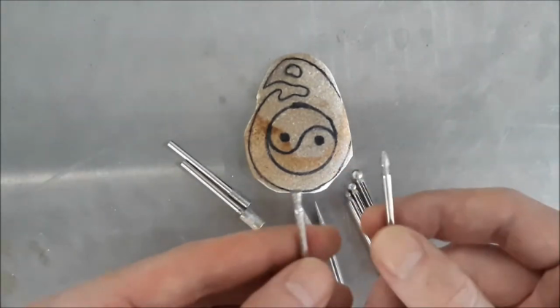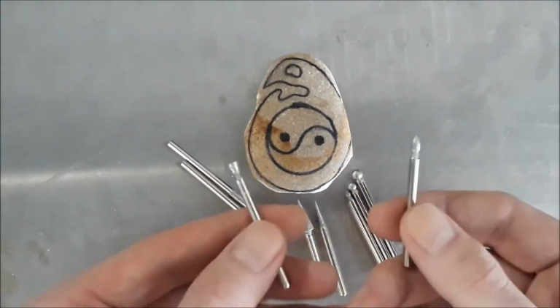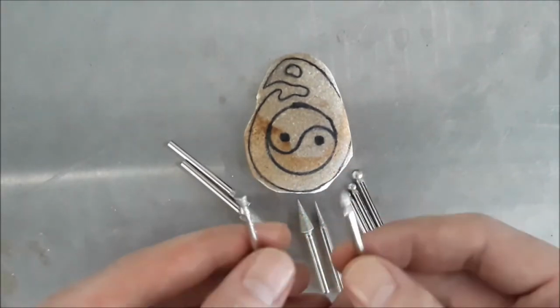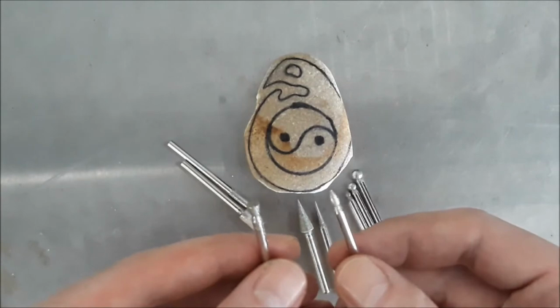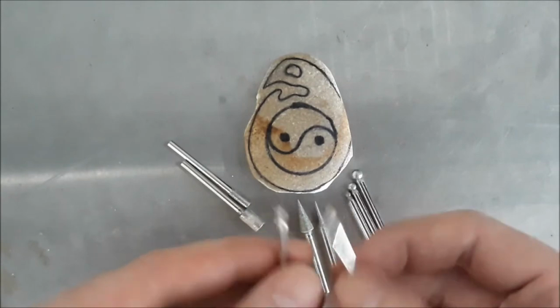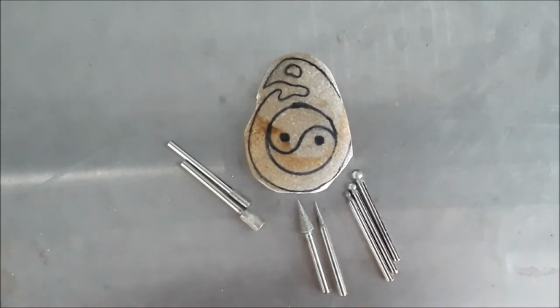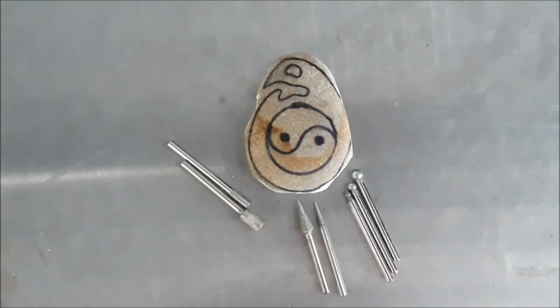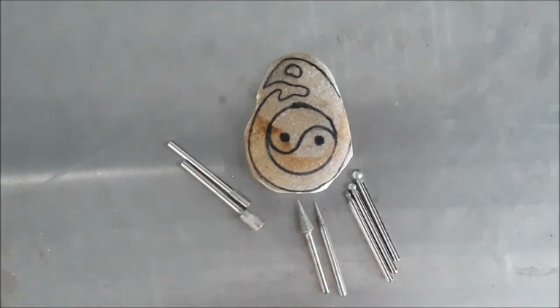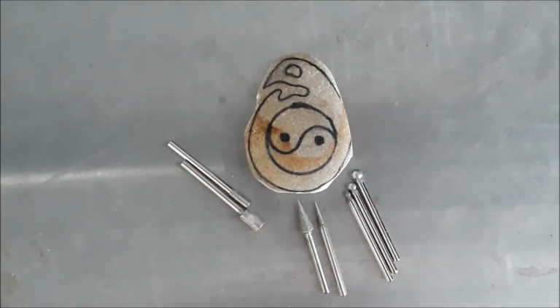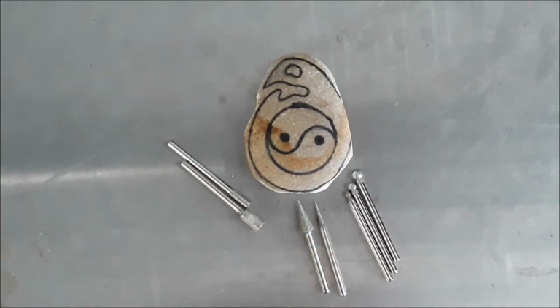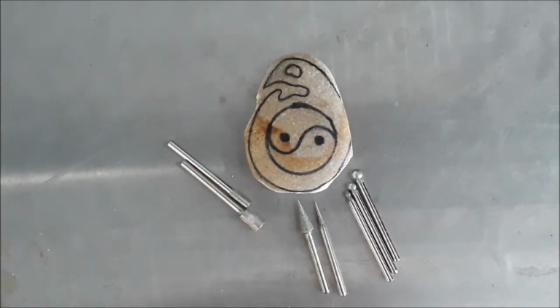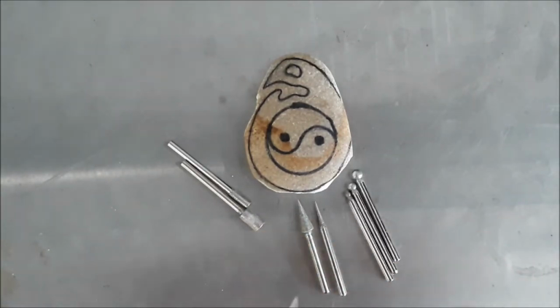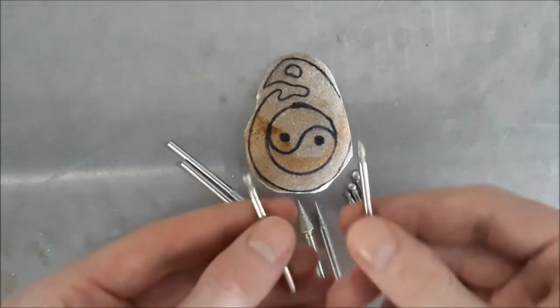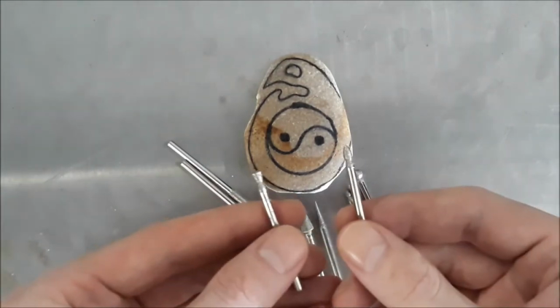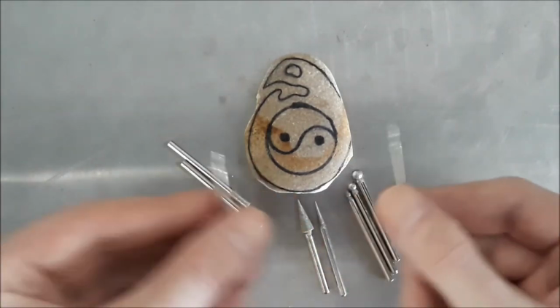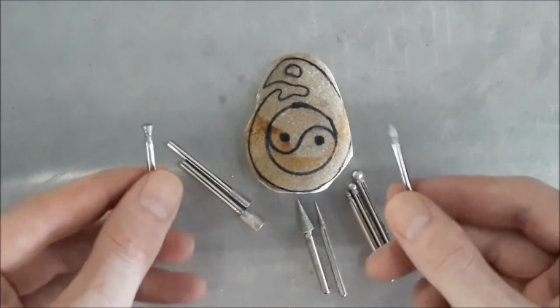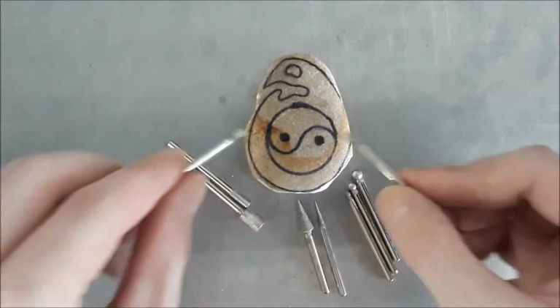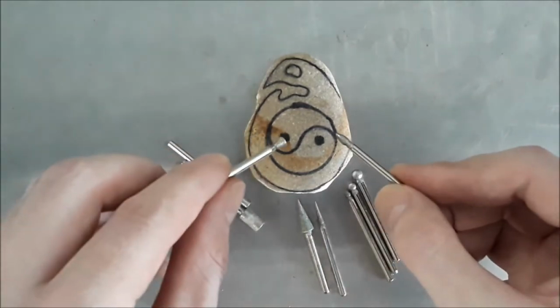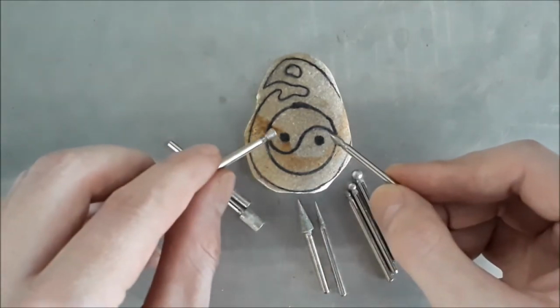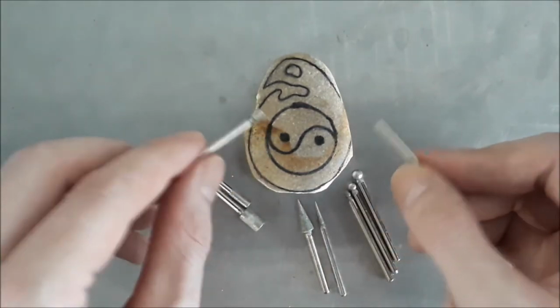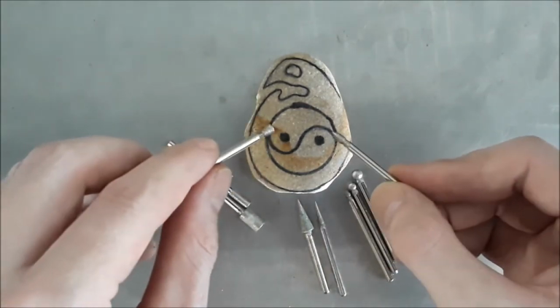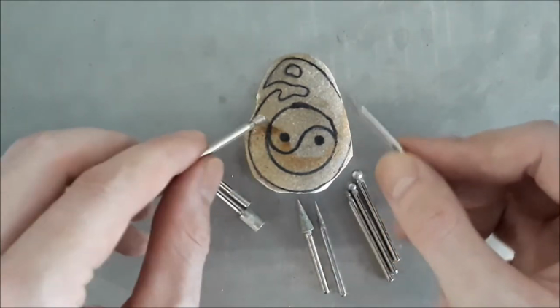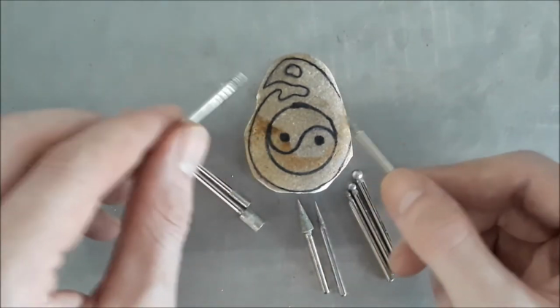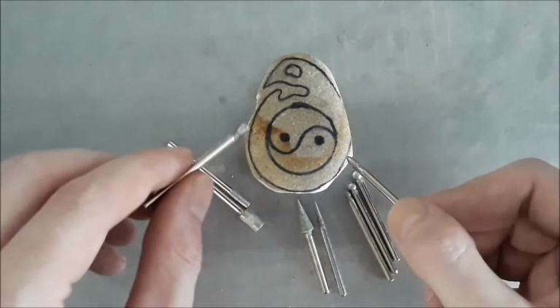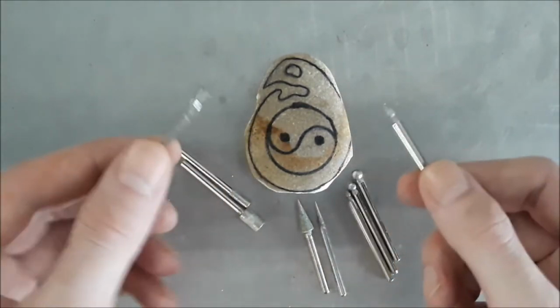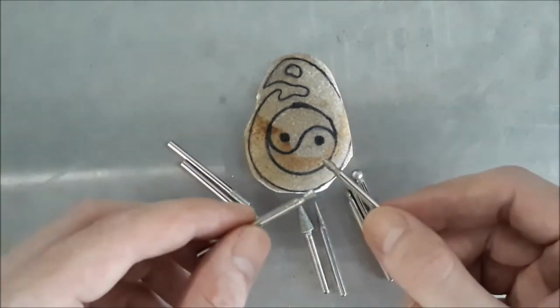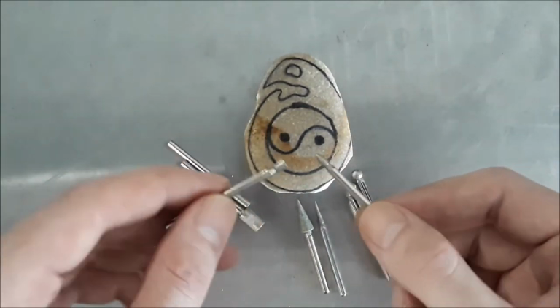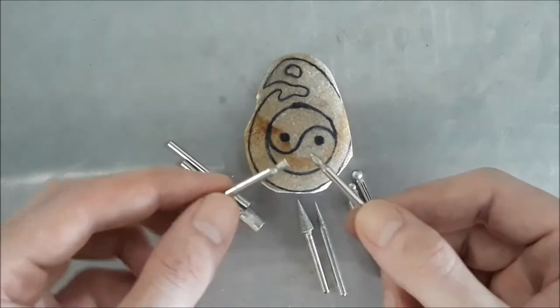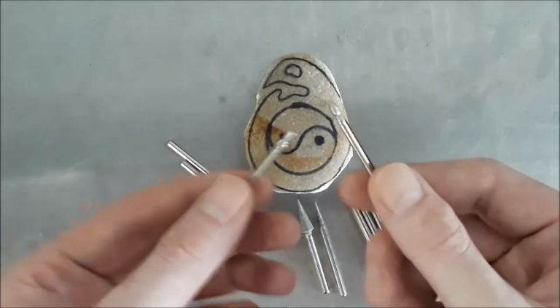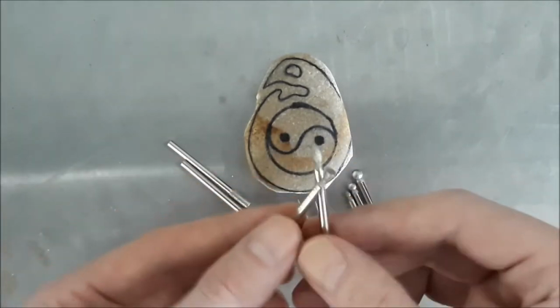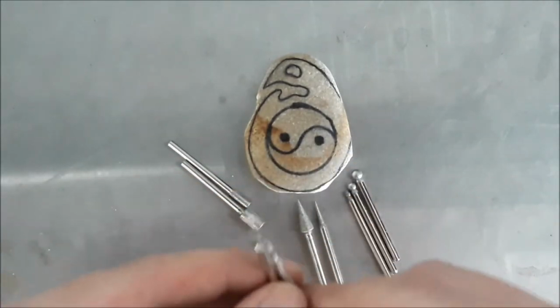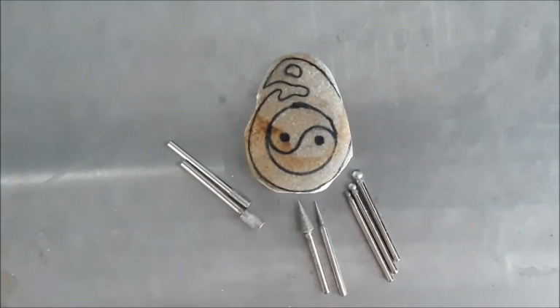It's going to be a bit of a trial and error and just see what works. So without further ado, let's get on to carving this weird little yin-yang chicken fetus looking thing. Let's get on to it.